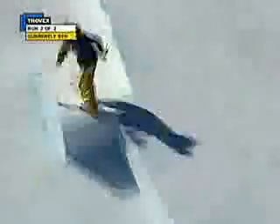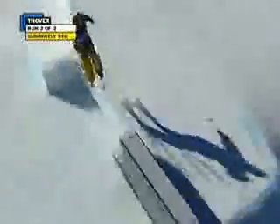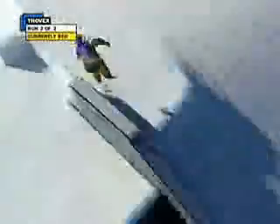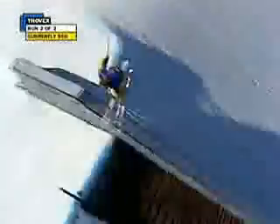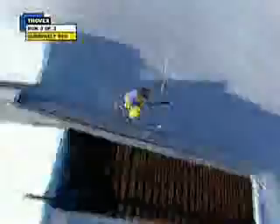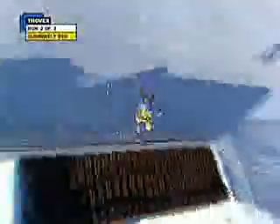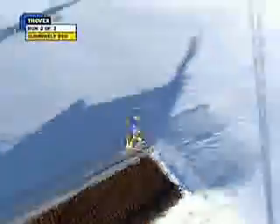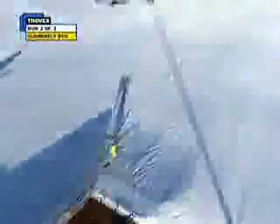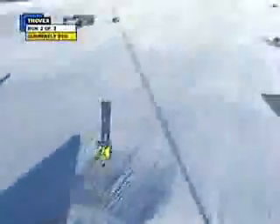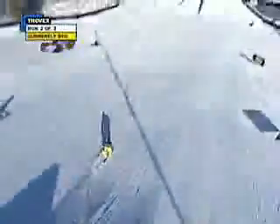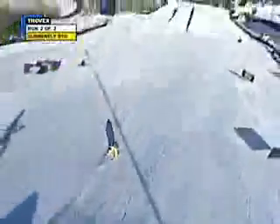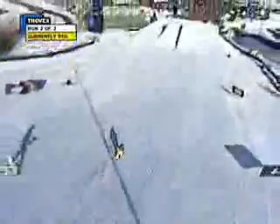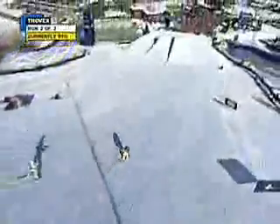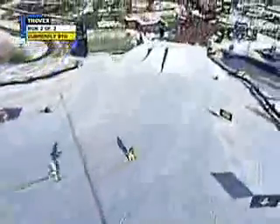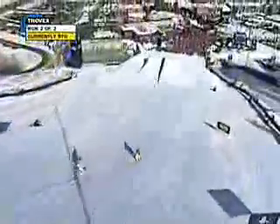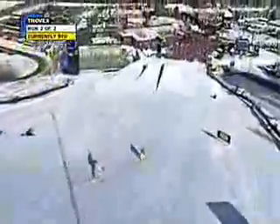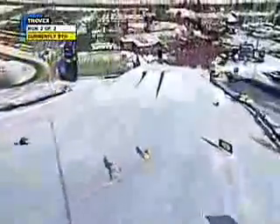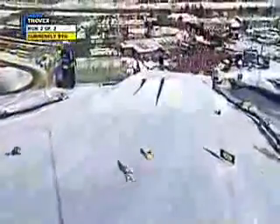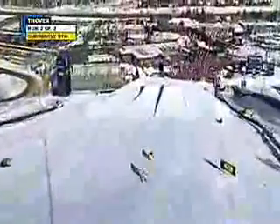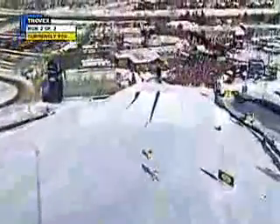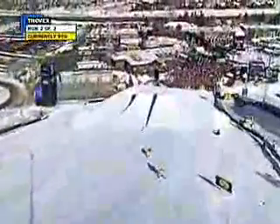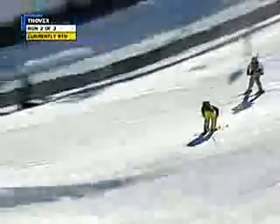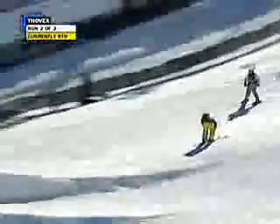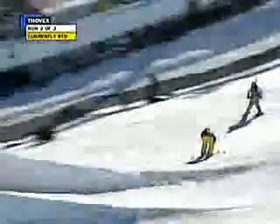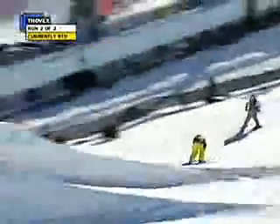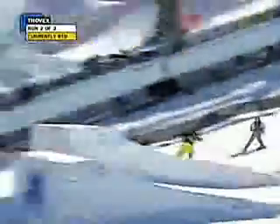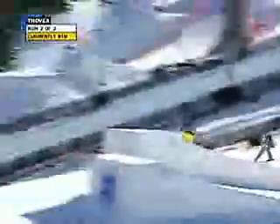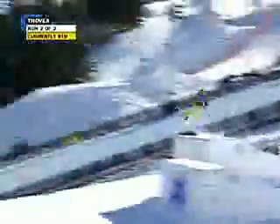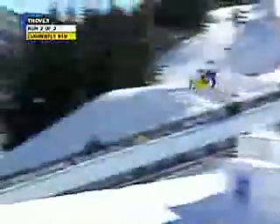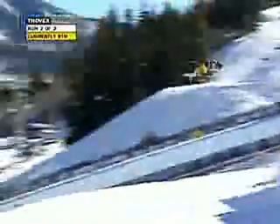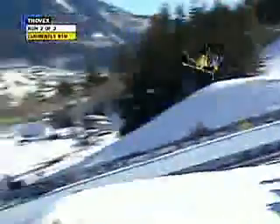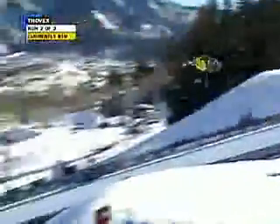This is his second and final run, so he's got to nail every feature — just like that, sliding down the rail. Here comes the last chance kicker.